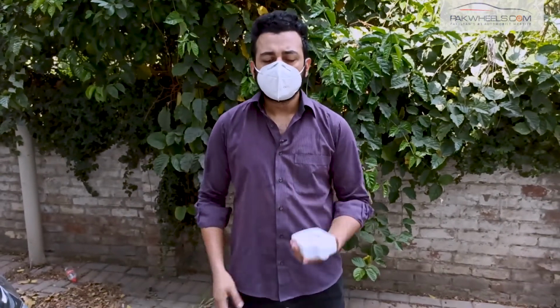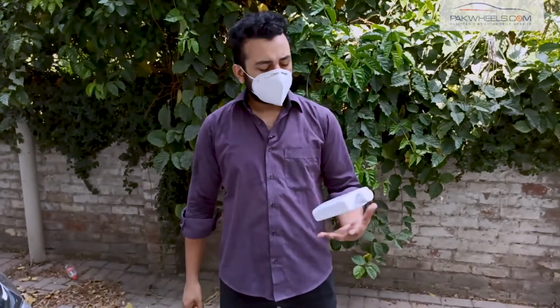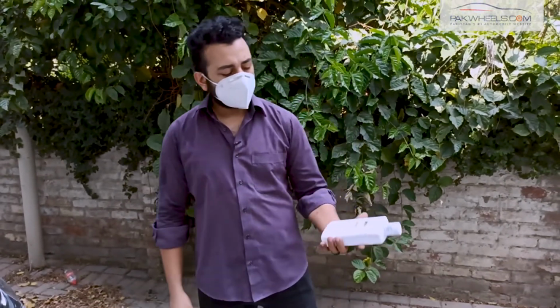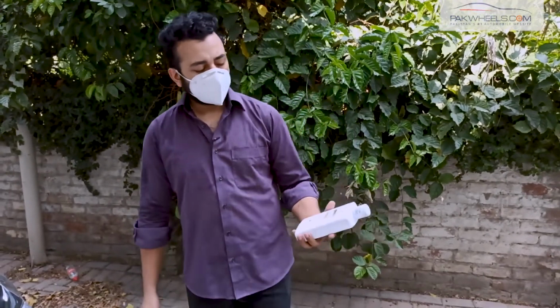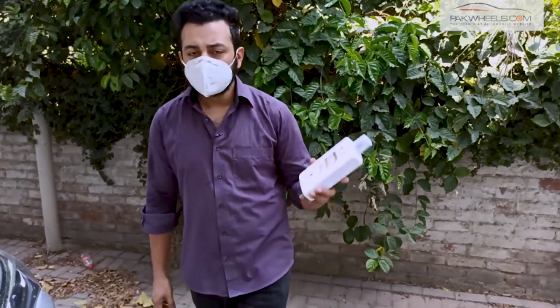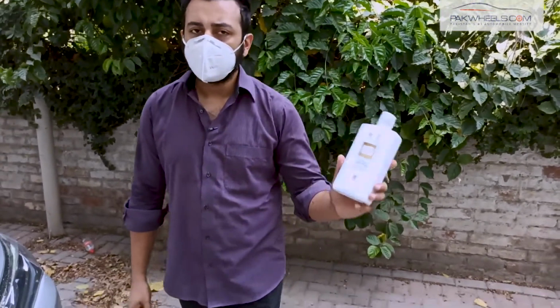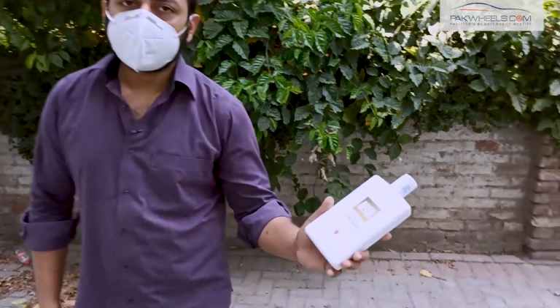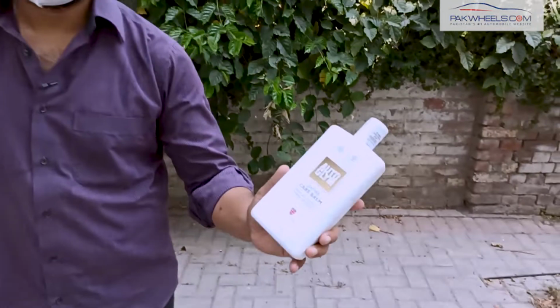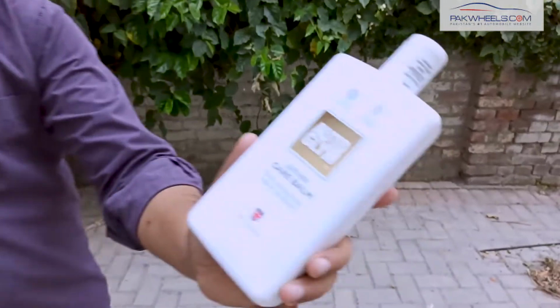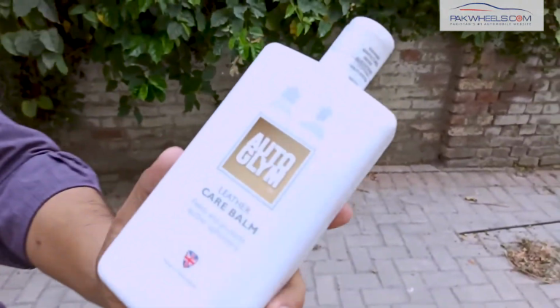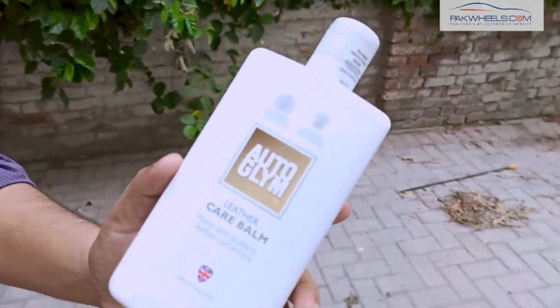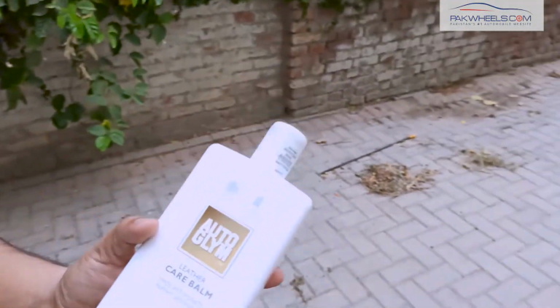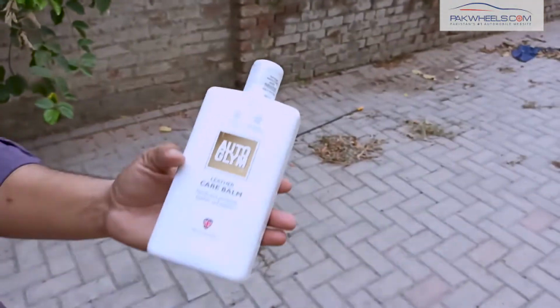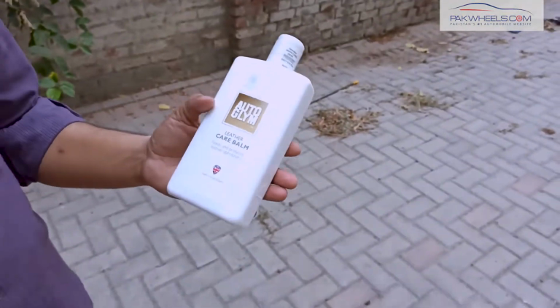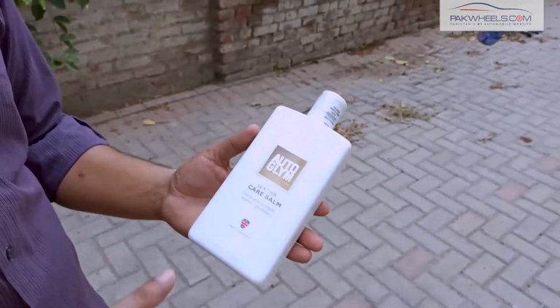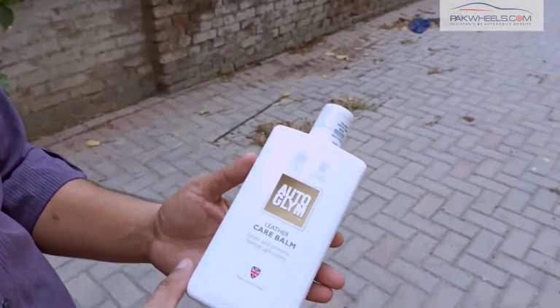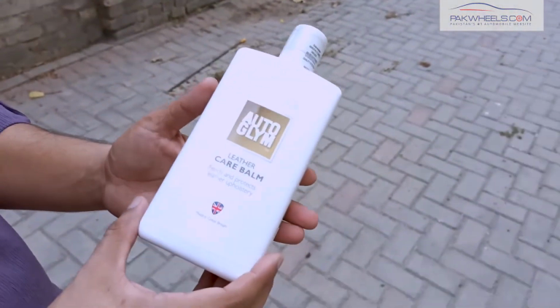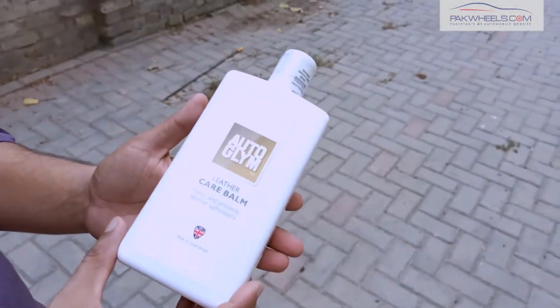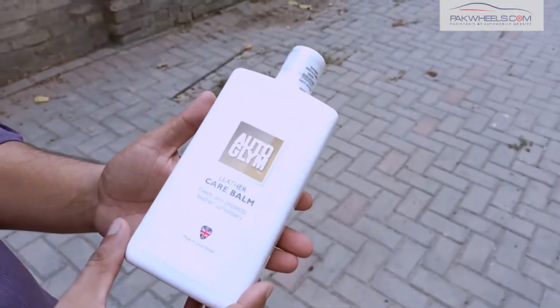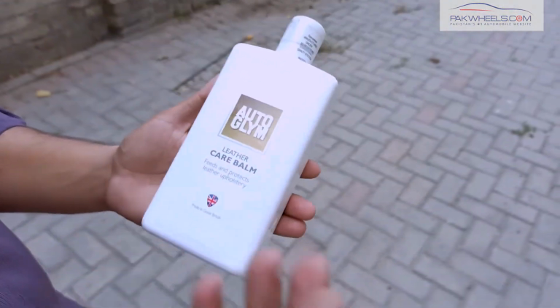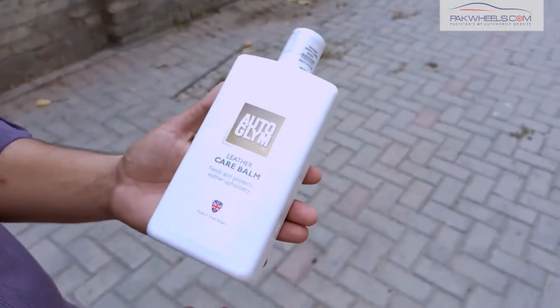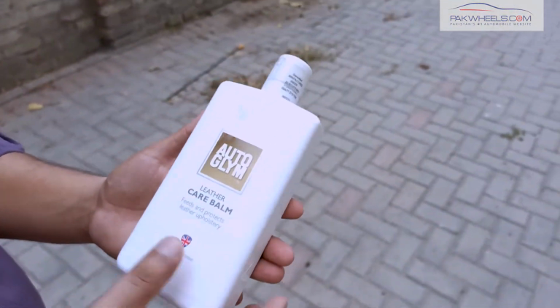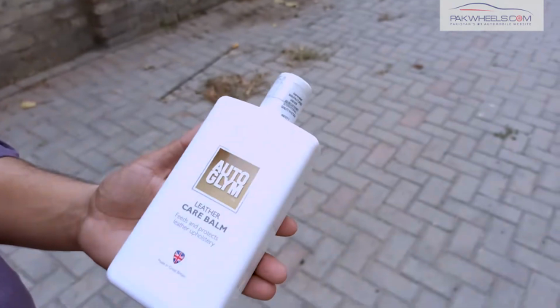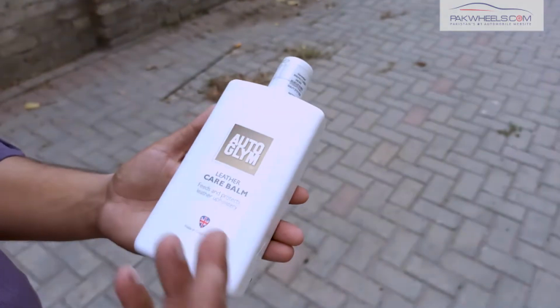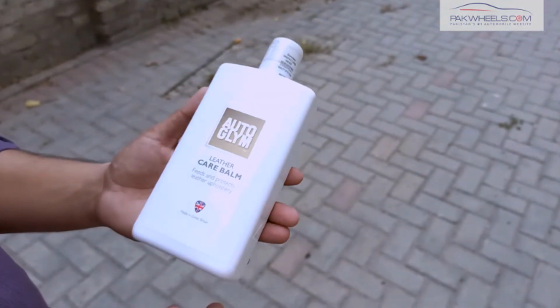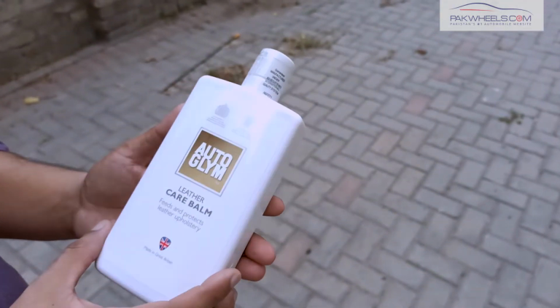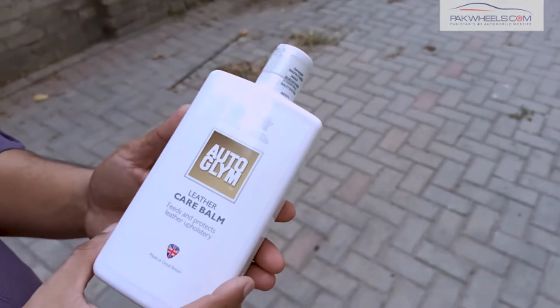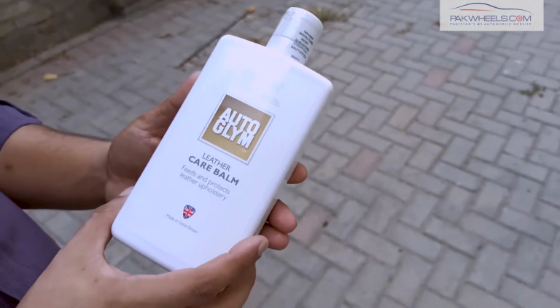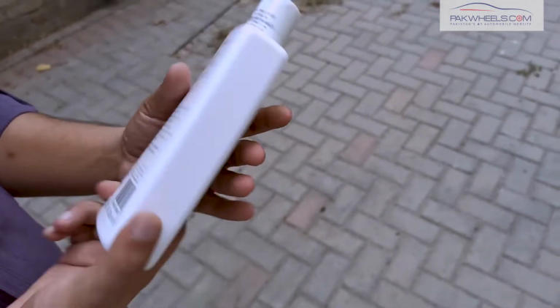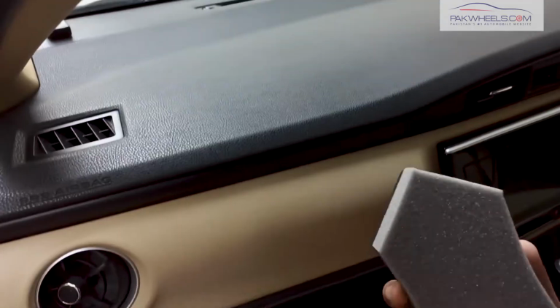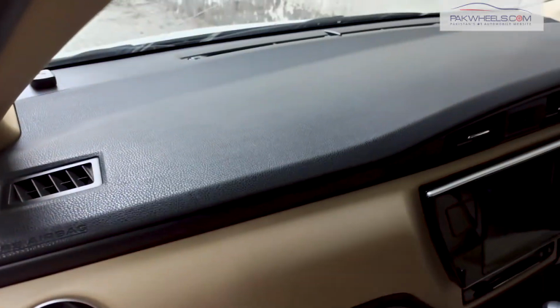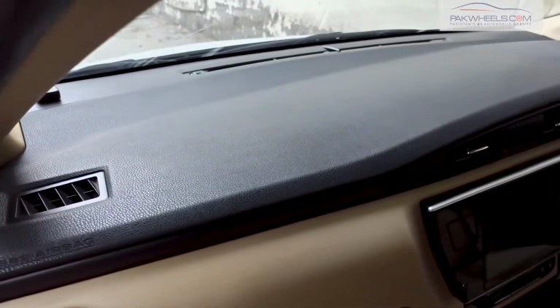Today we are taking Autoclimp Leather Bomb. Leather Bomb is basically for your car's leather coverage, and it is mentioned that it is to refresh the leather parts of the car's interior. So, Leather Bomb is used.